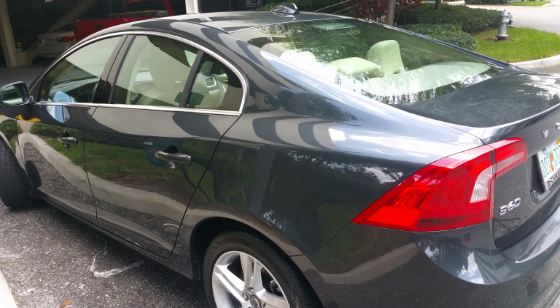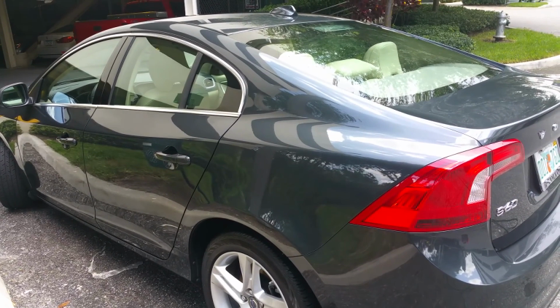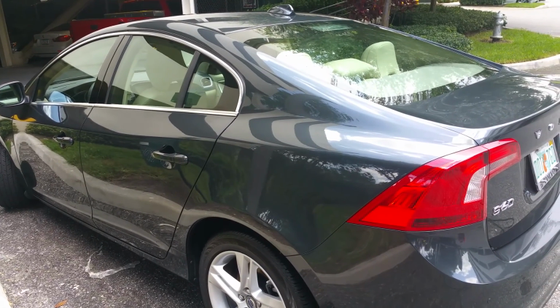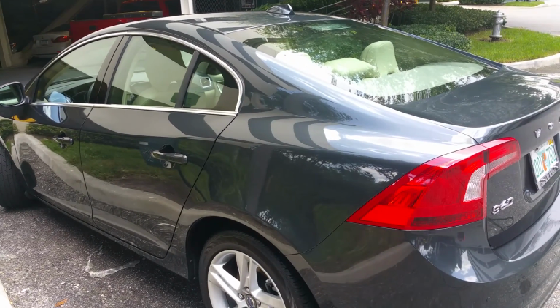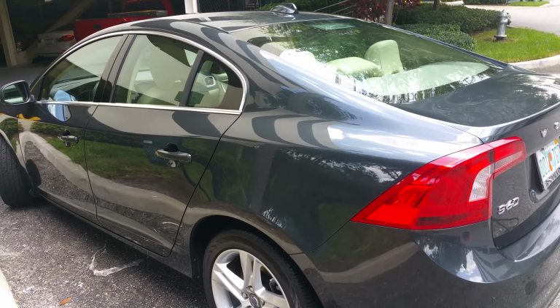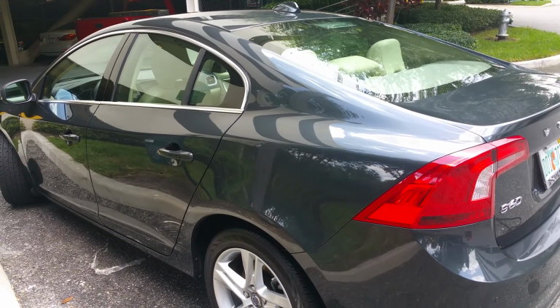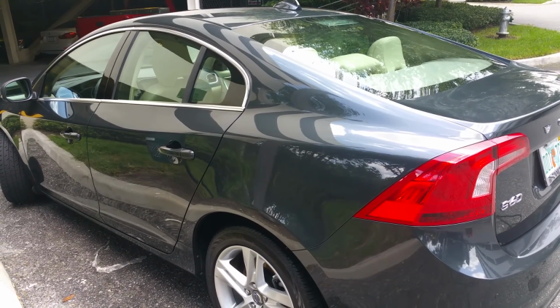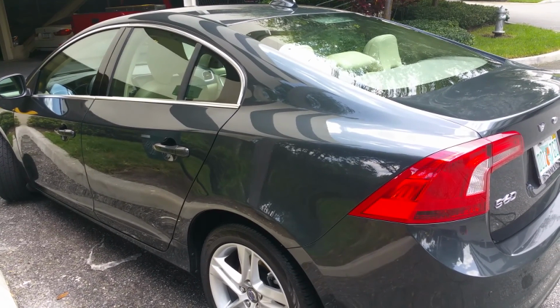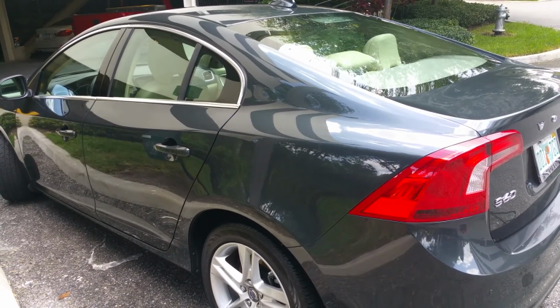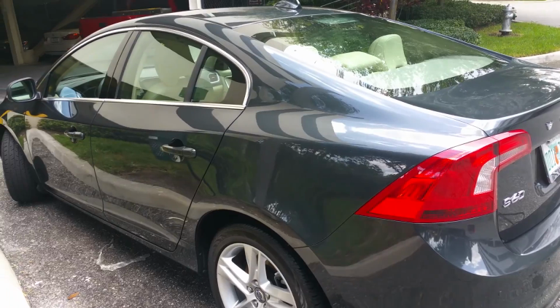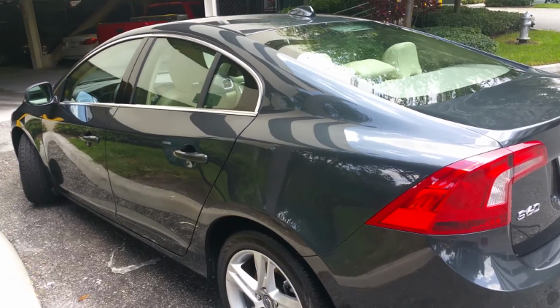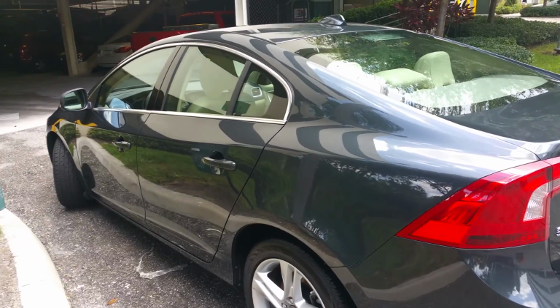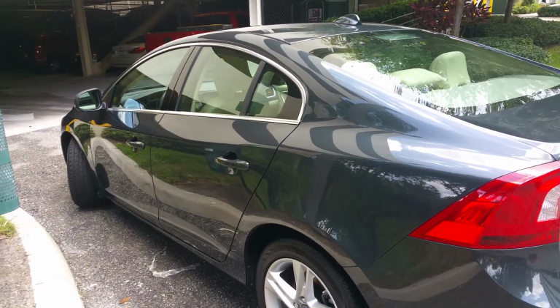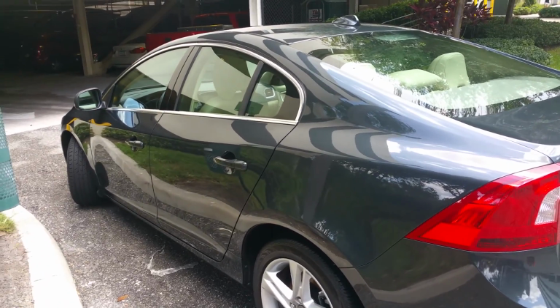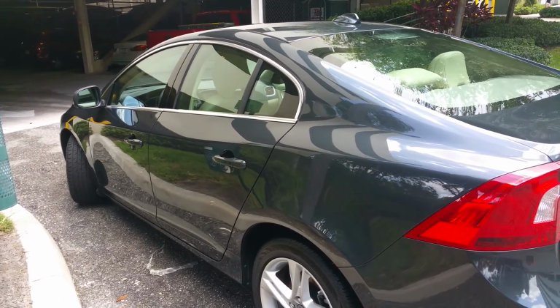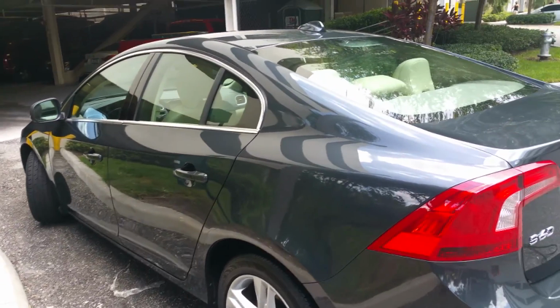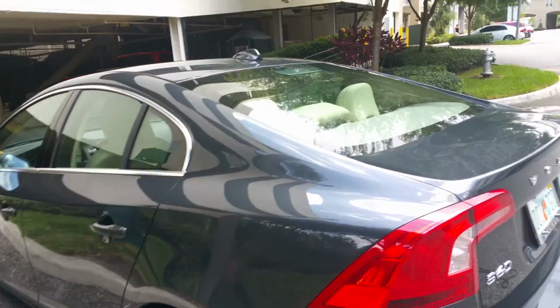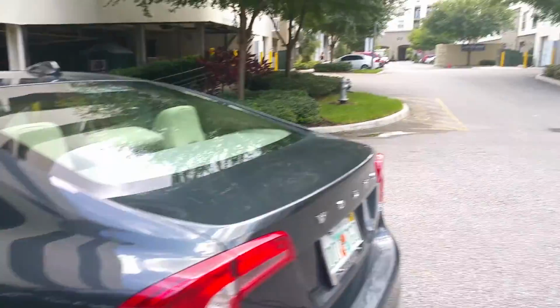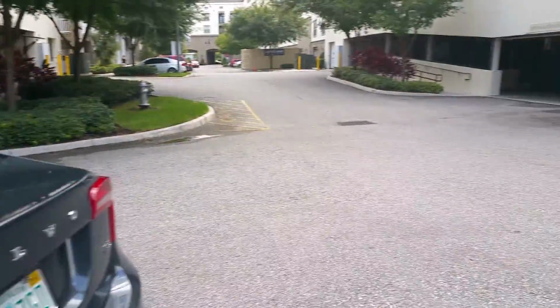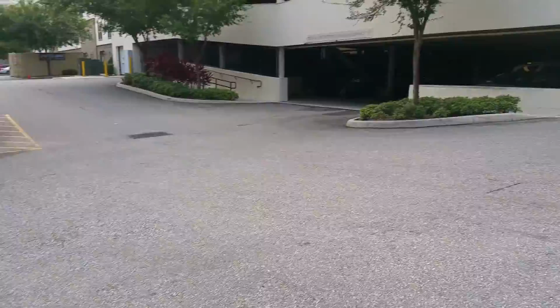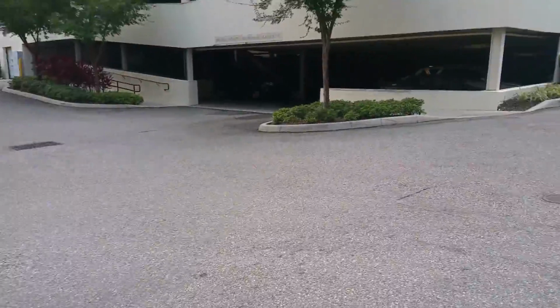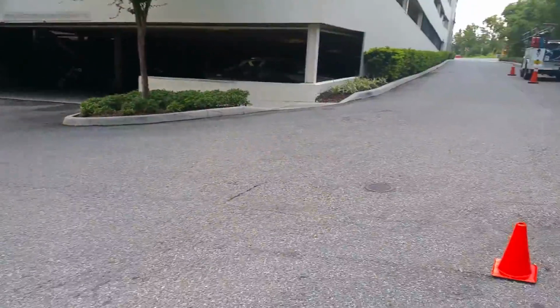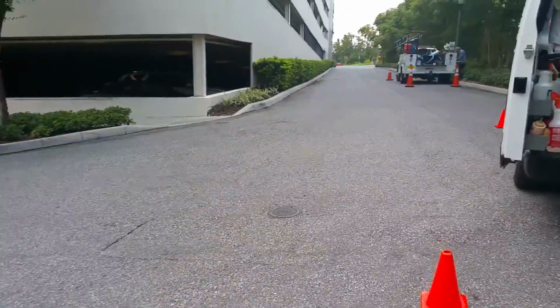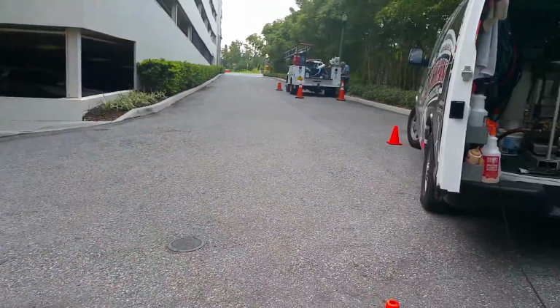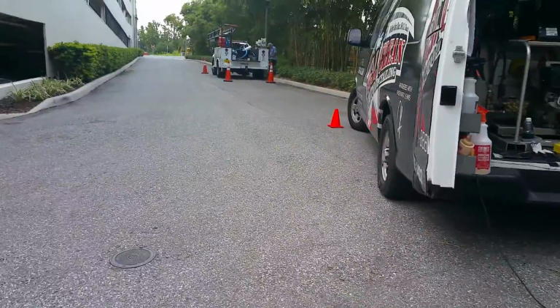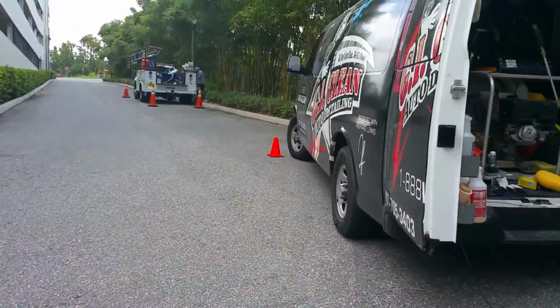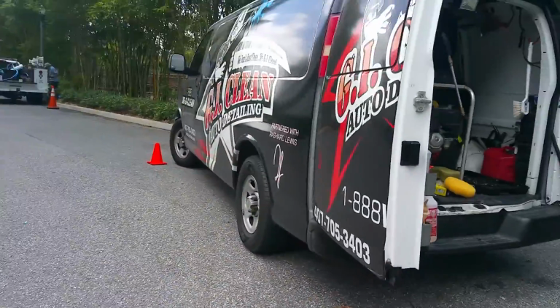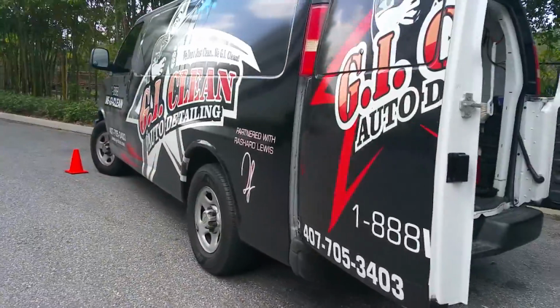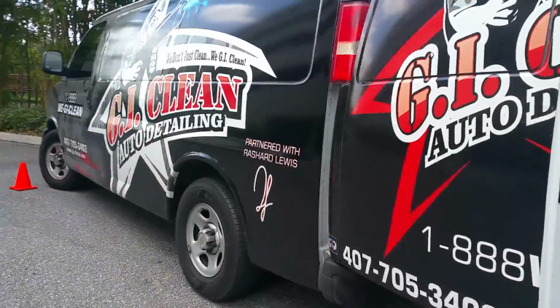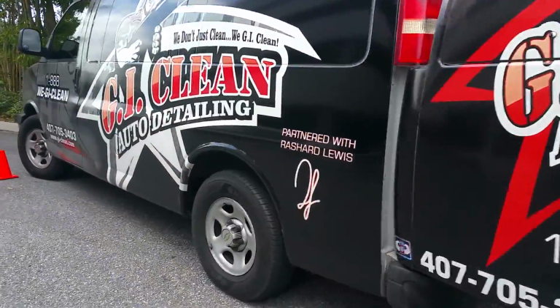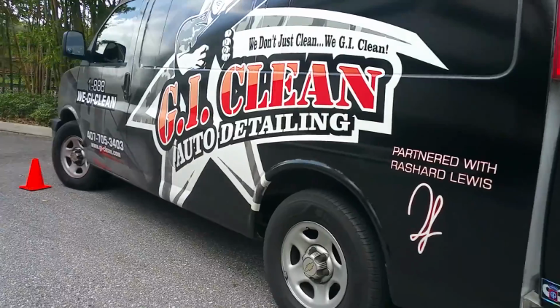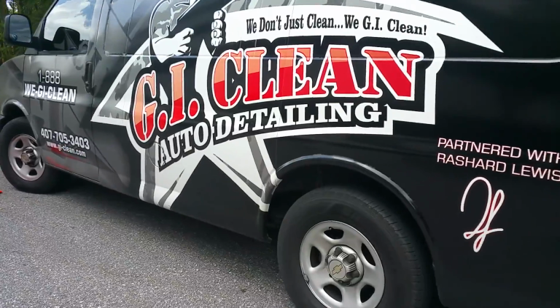I'm trying to get it to 105. We don't do a hundred percent — we do above and beyond. Once again I am Anthony from GI Clean. If you need anything detailed please give us a call. We are experts in paint removal and overspray removal.